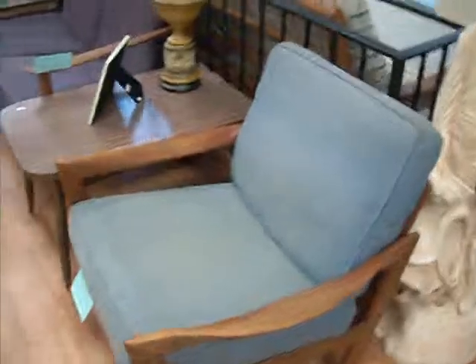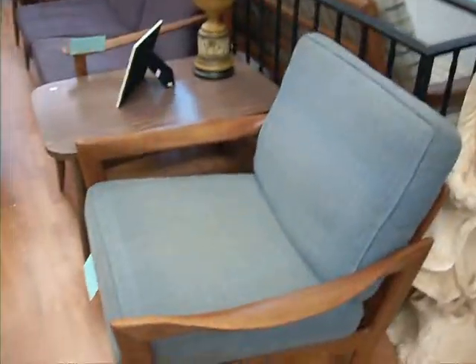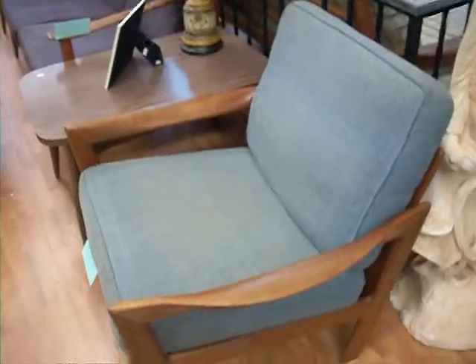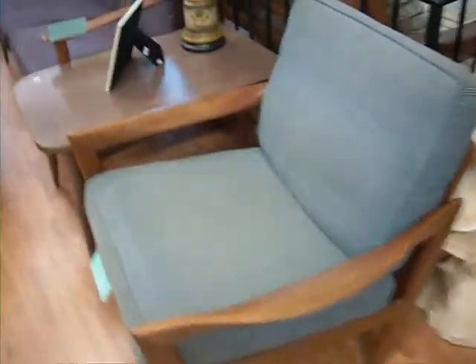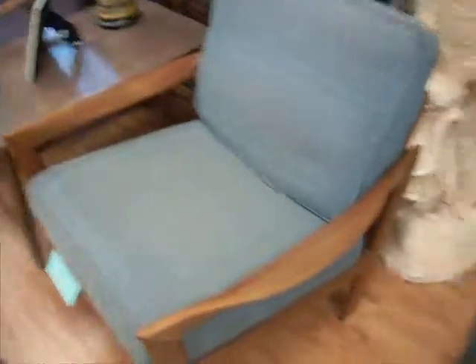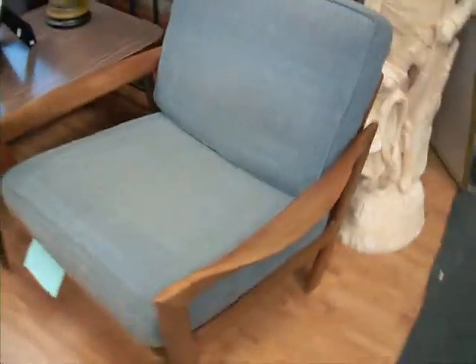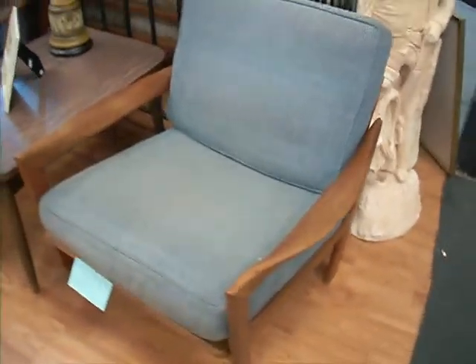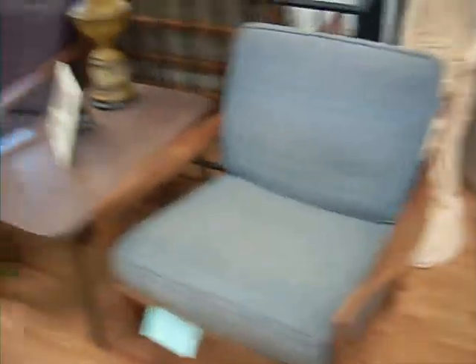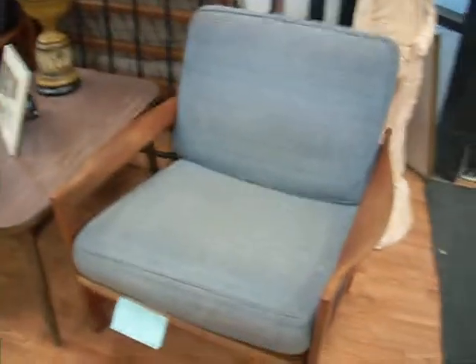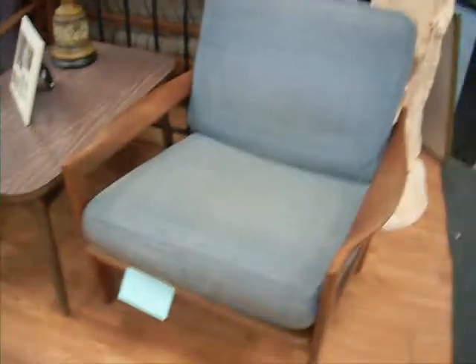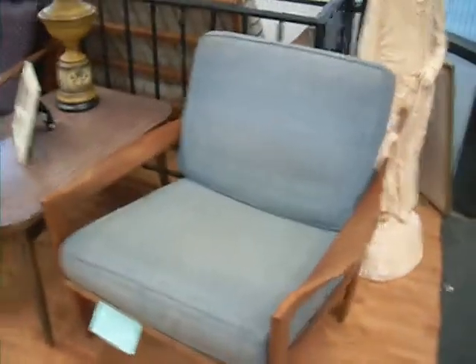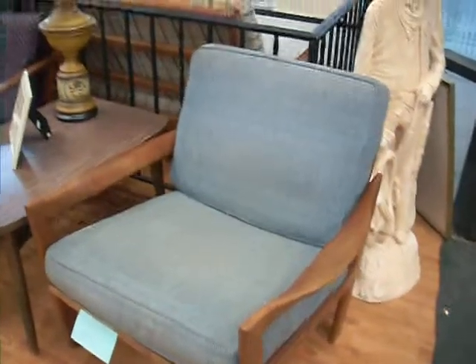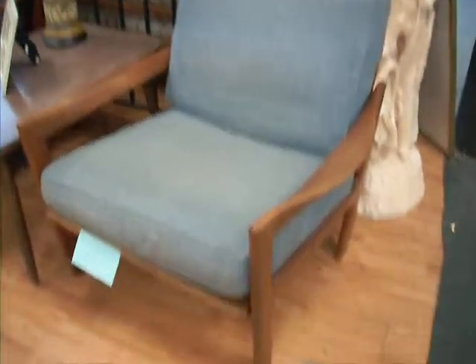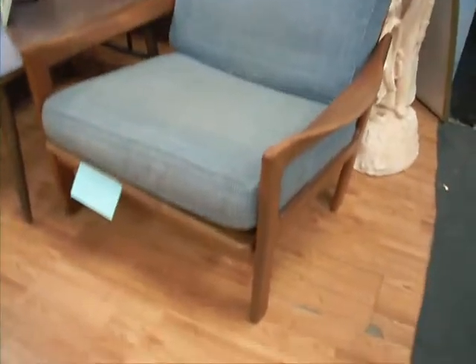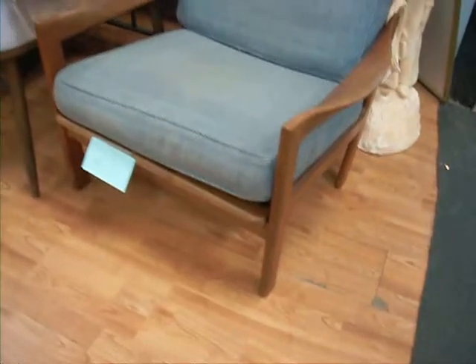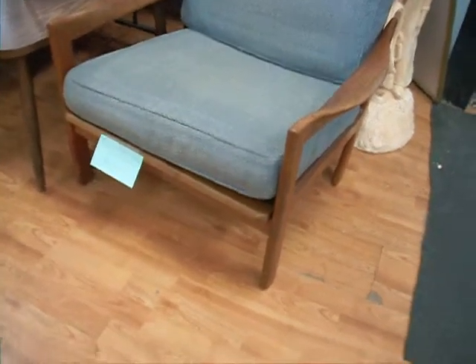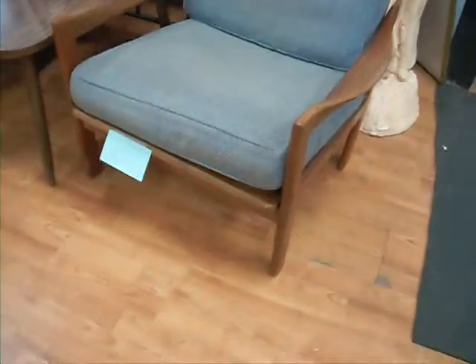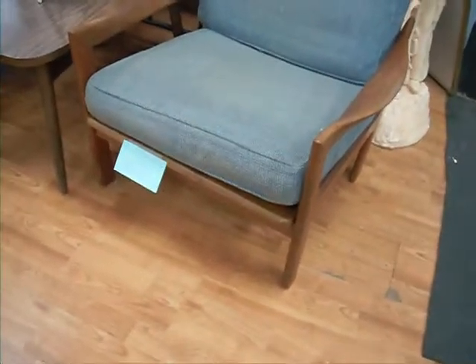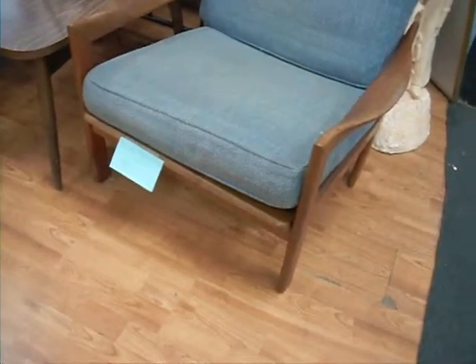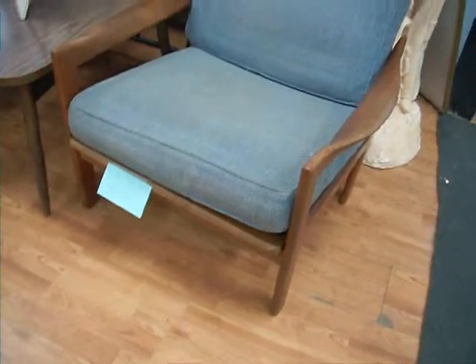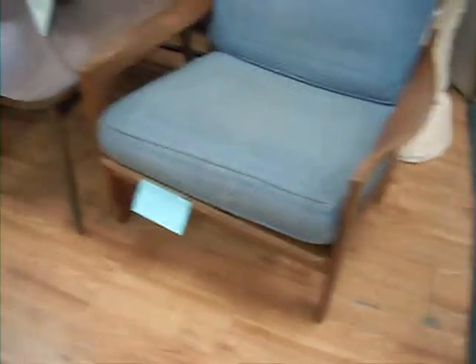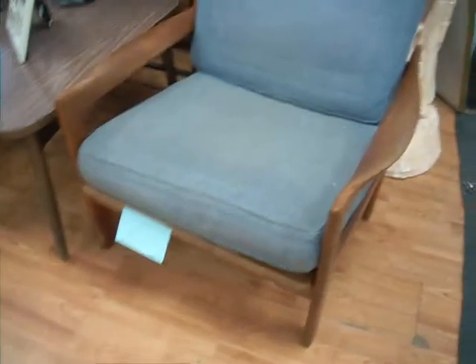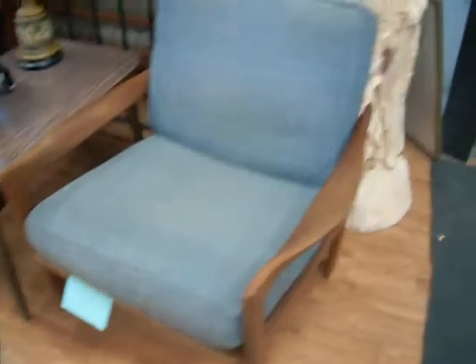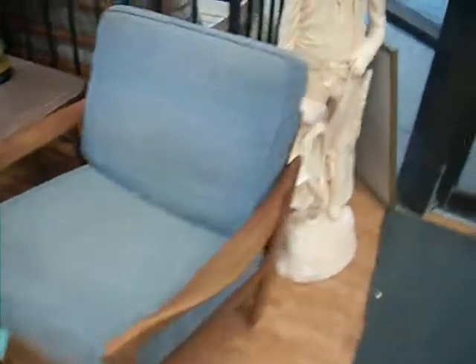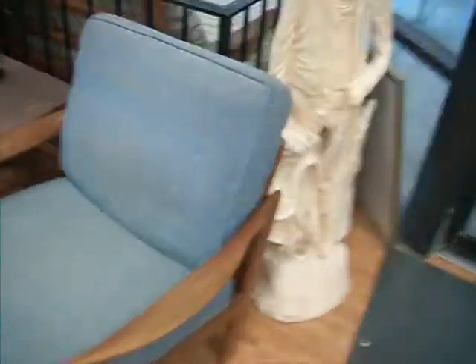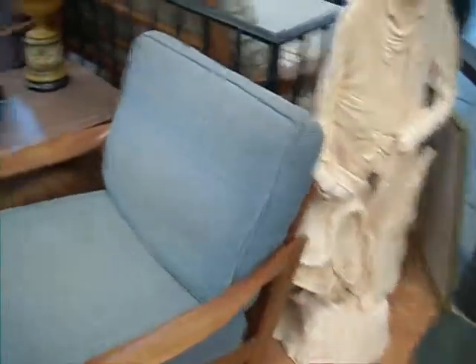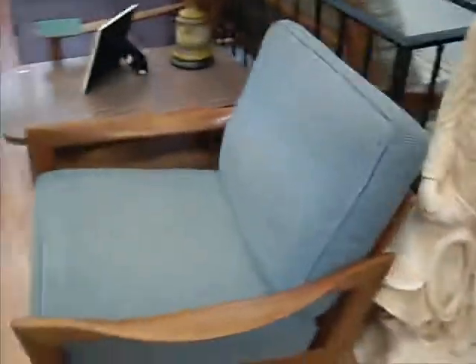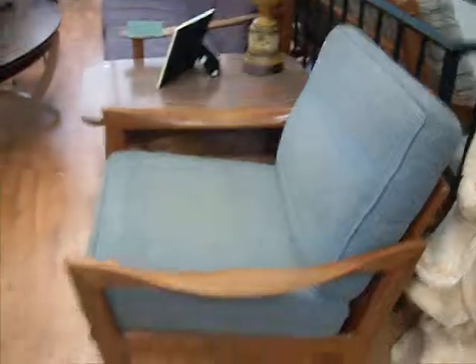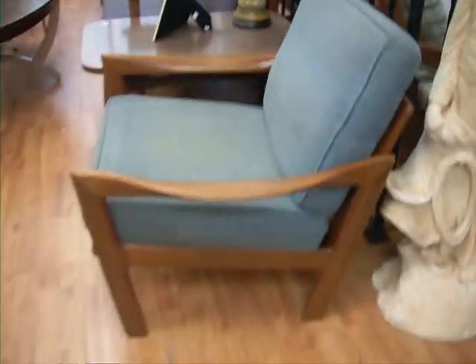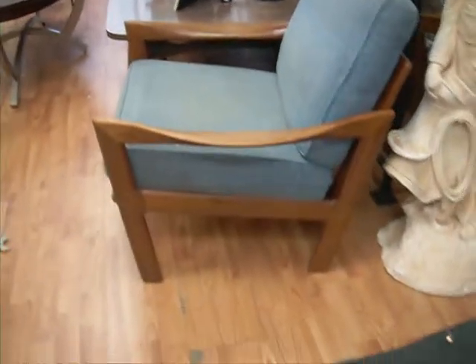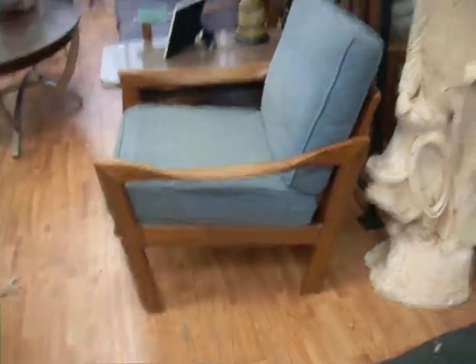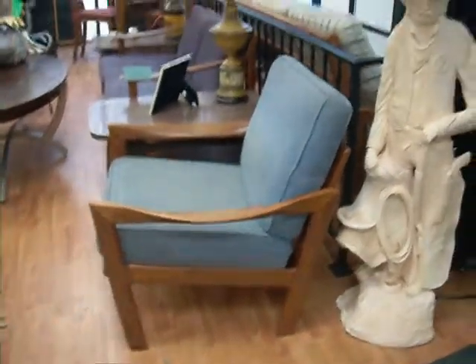All right, let me take a look once again and I'm going to look around. So here we have a Danish chair designed by Niels Eilersen. Look at those lines.